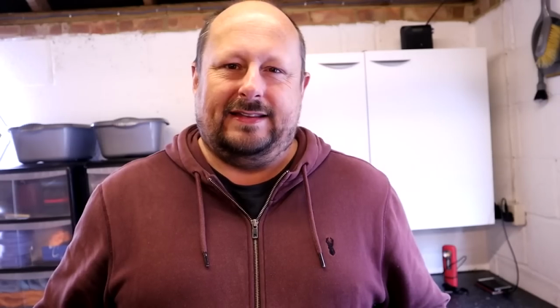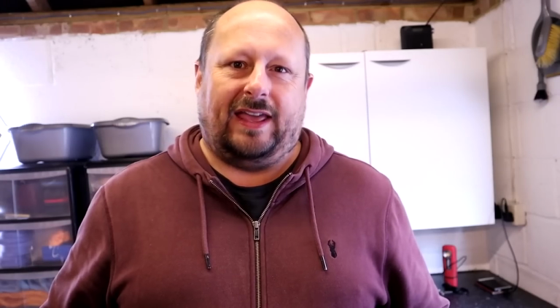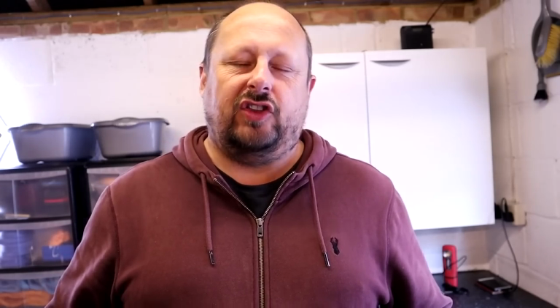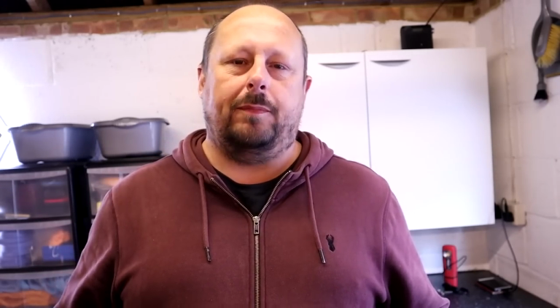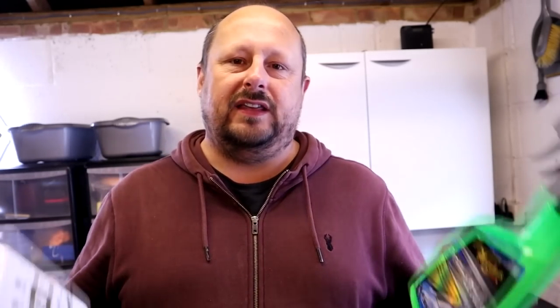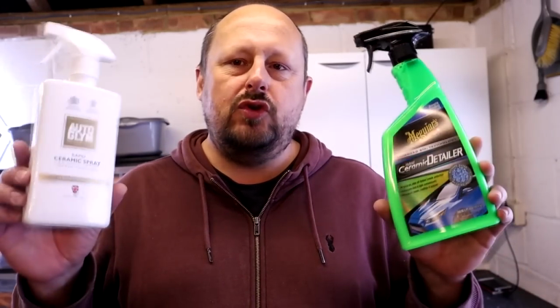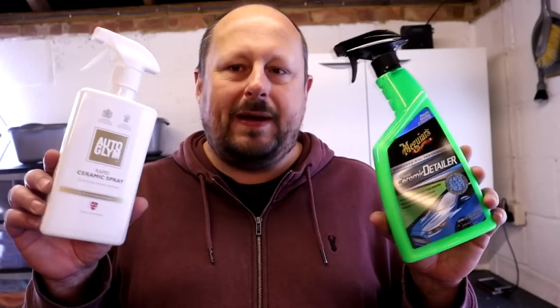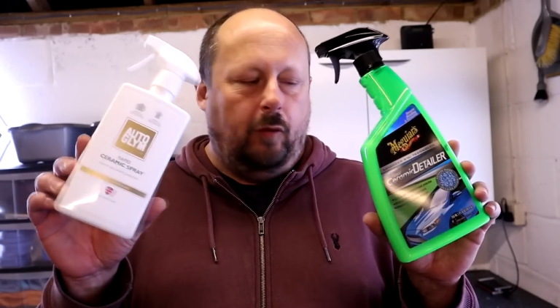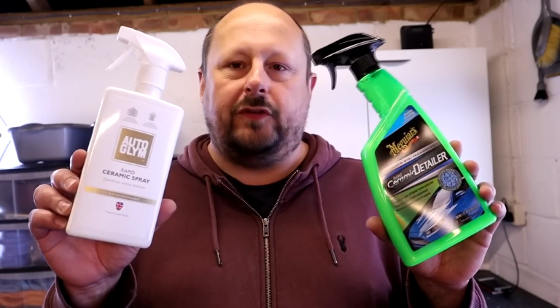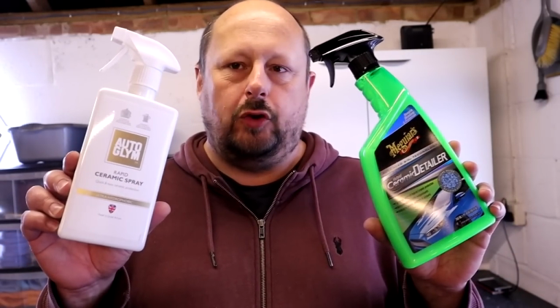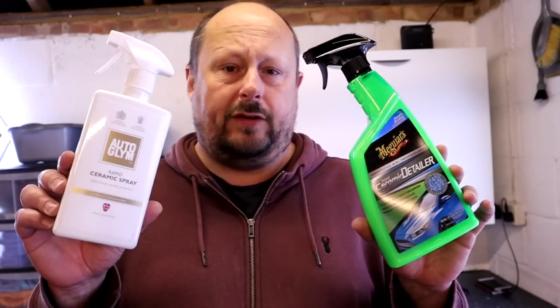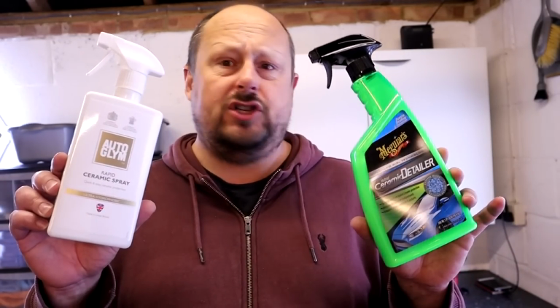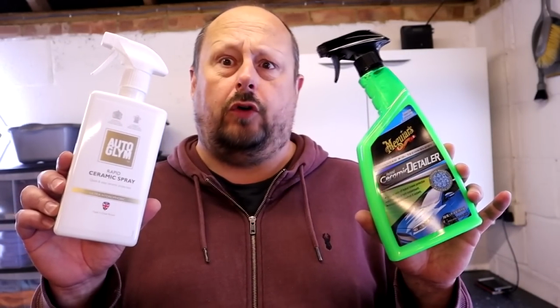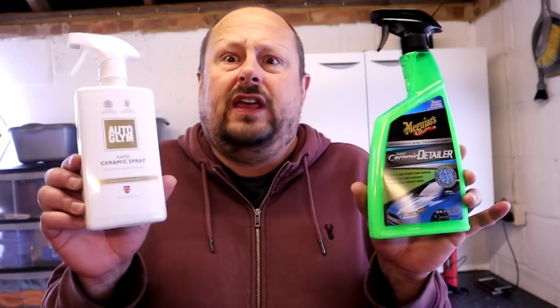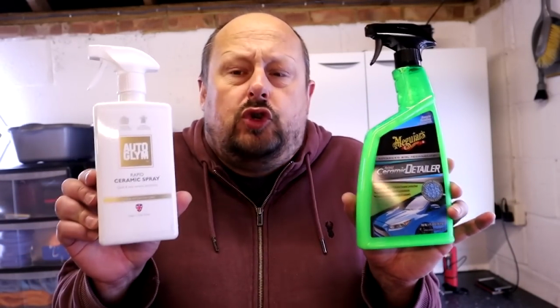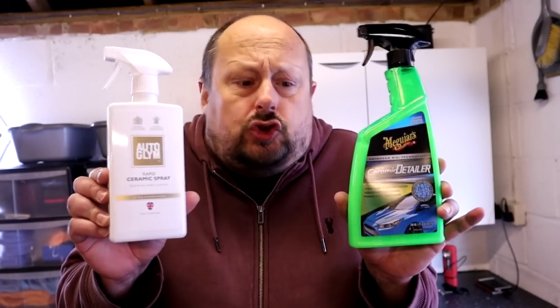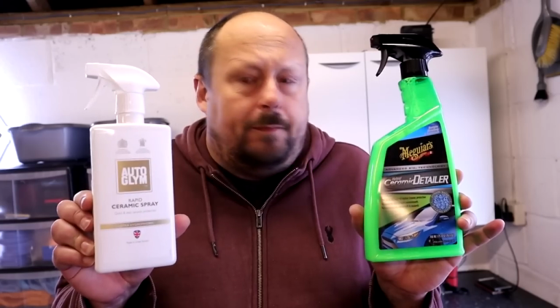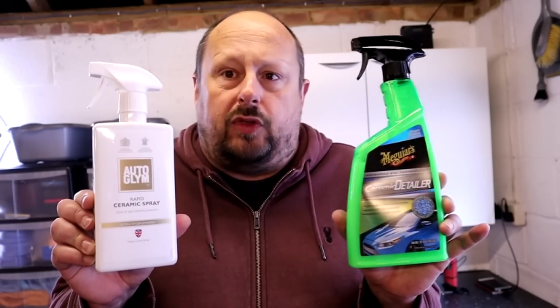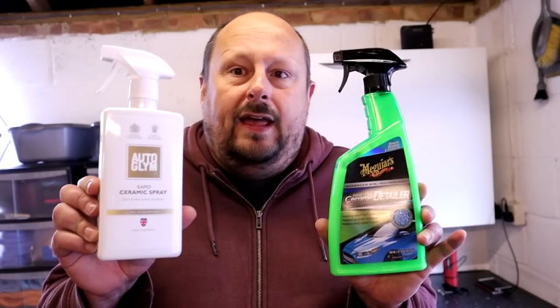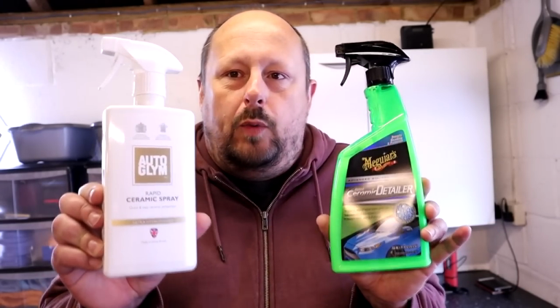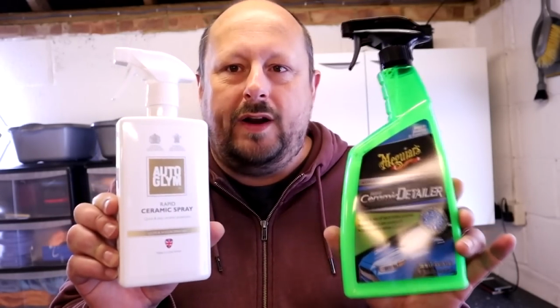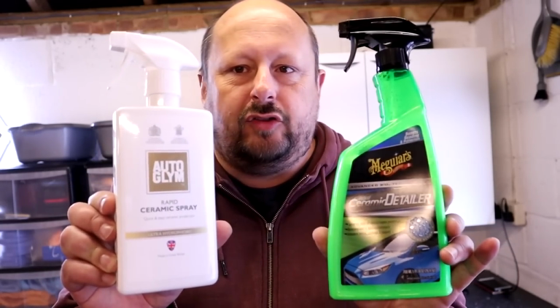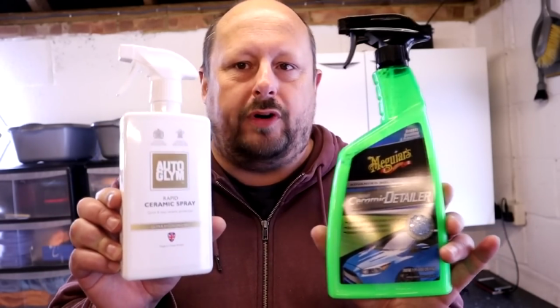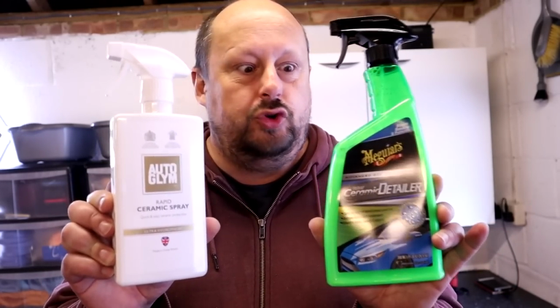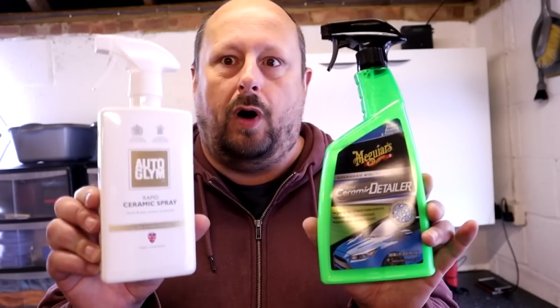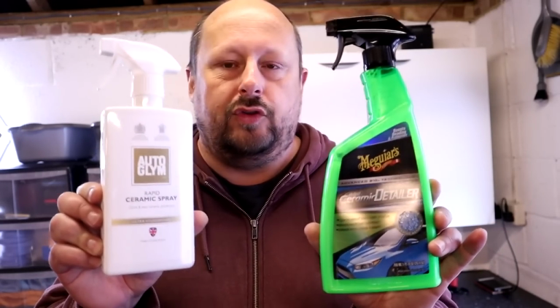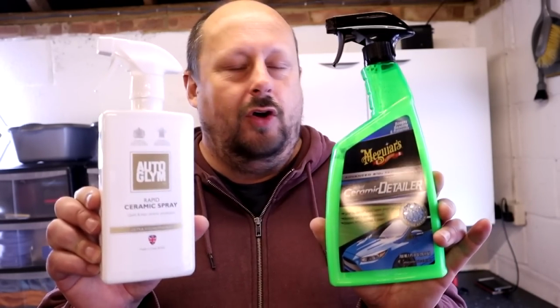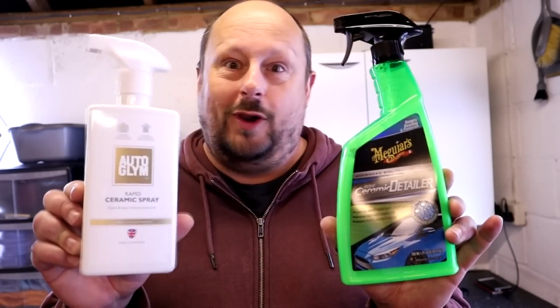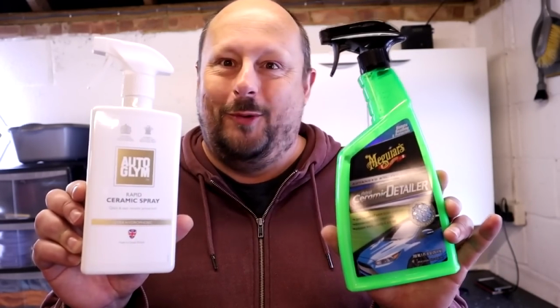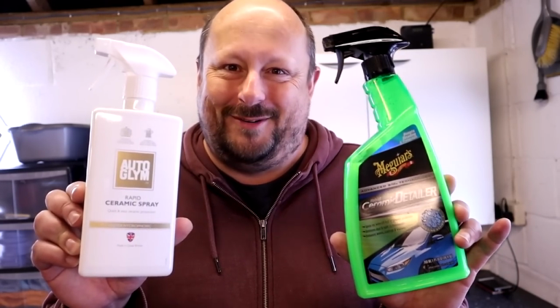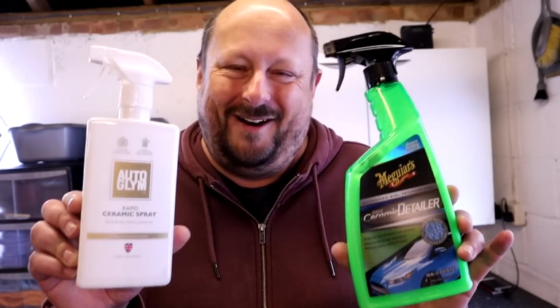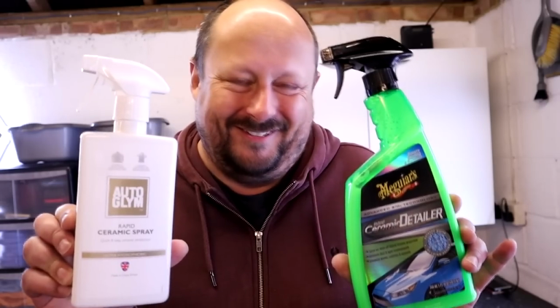Next test: desirability. If you know nothing about the performance of these two products or how much they cost, and you just saw them both there, which one of these two products would you buy at your local automotive parts store?